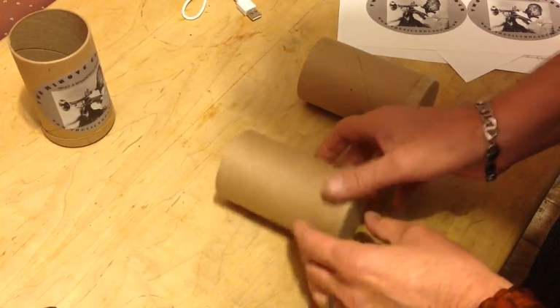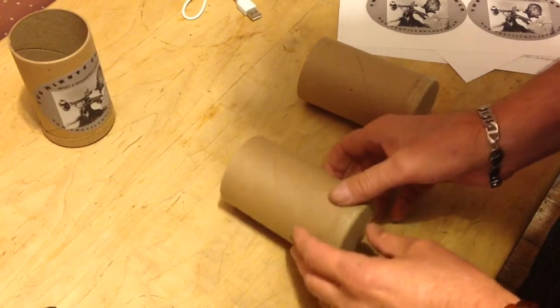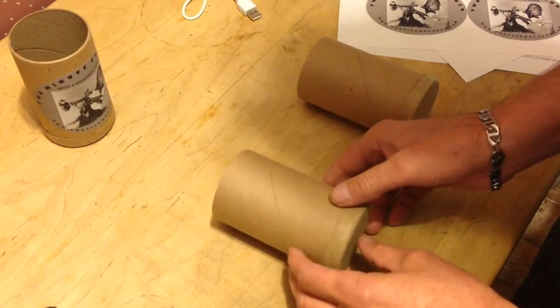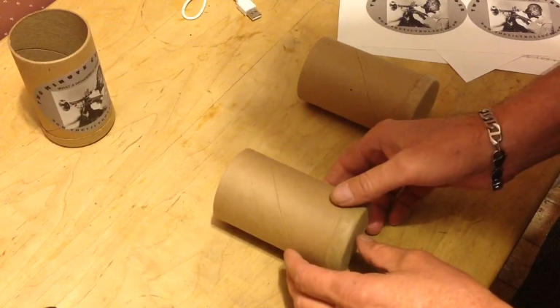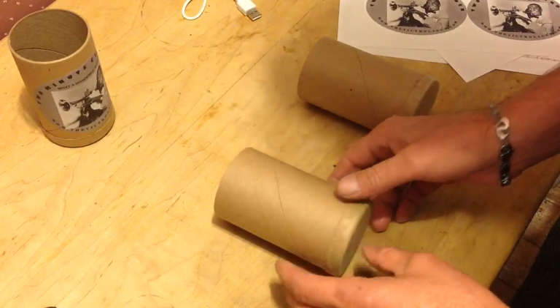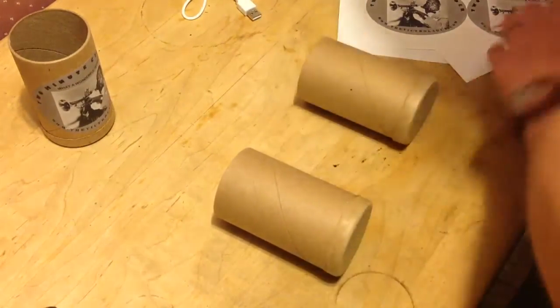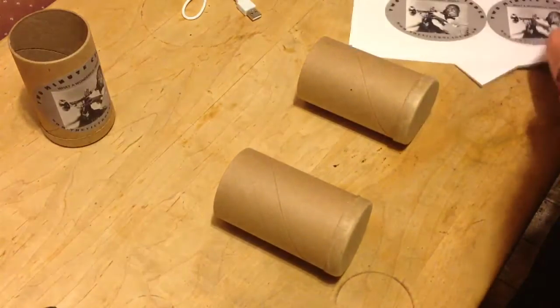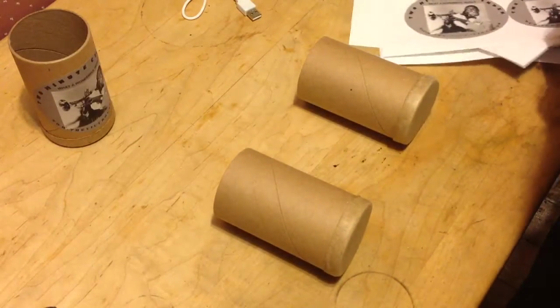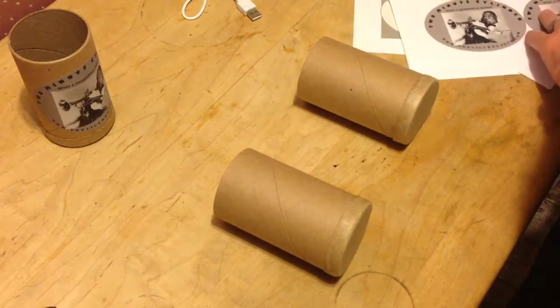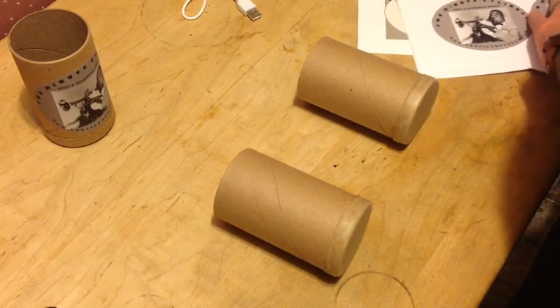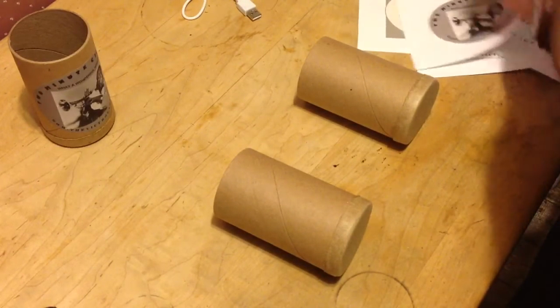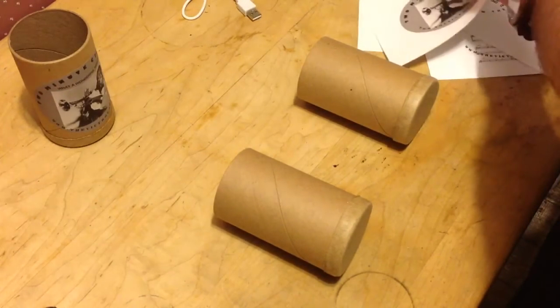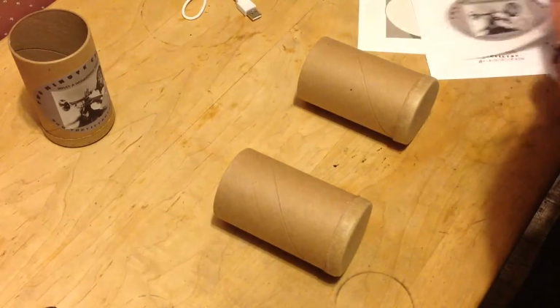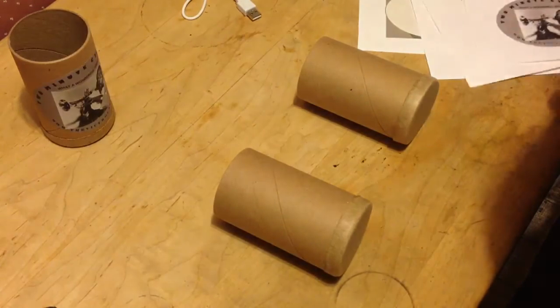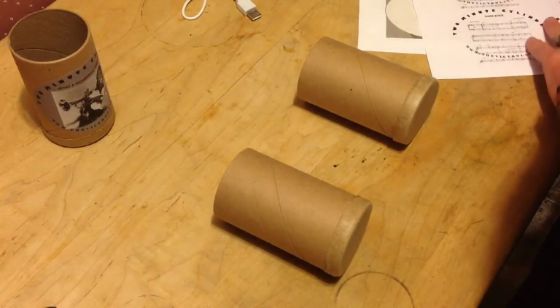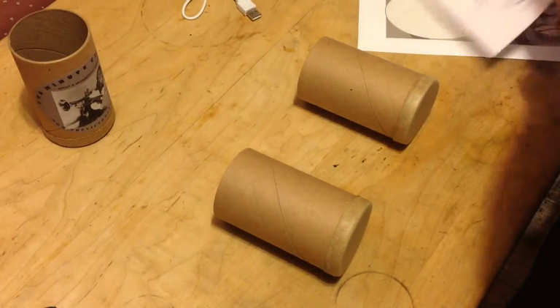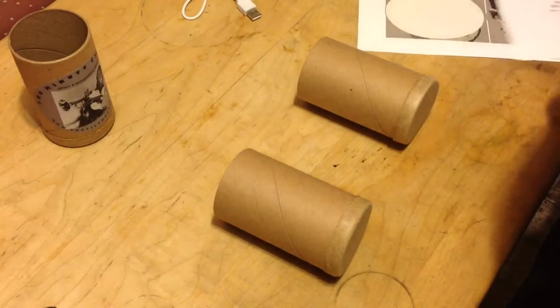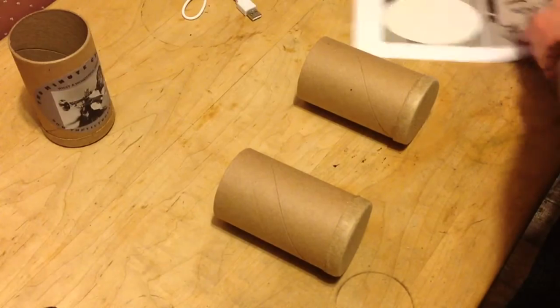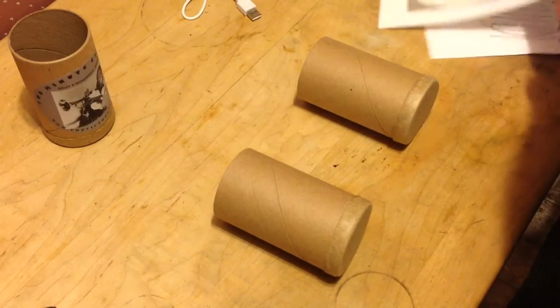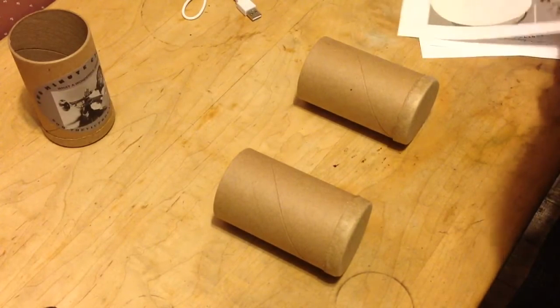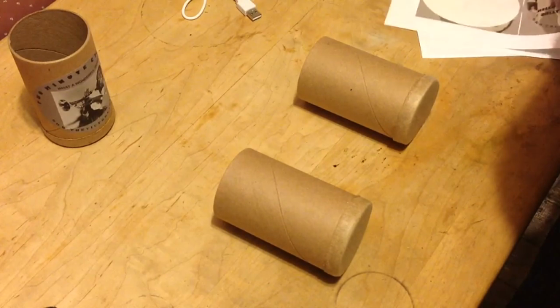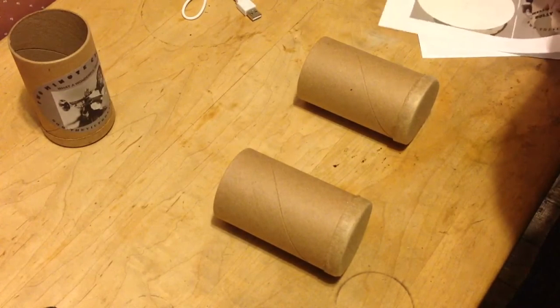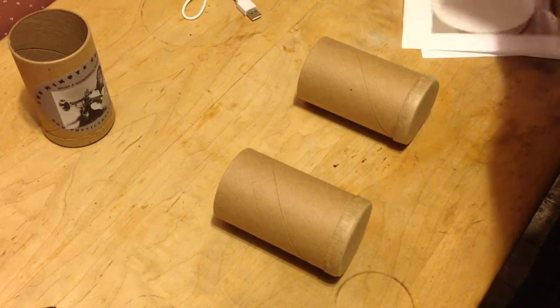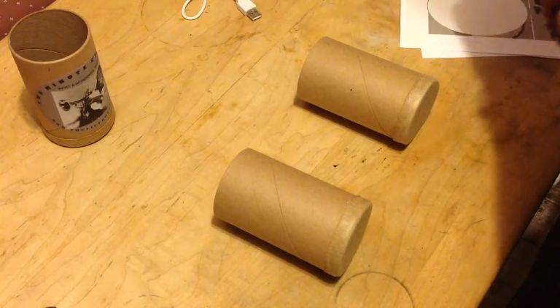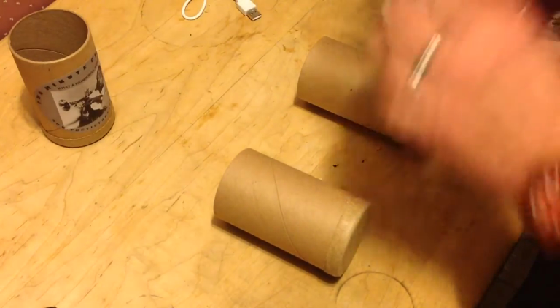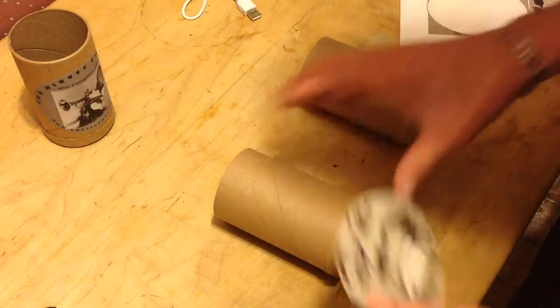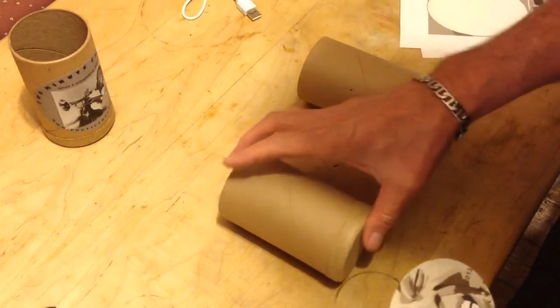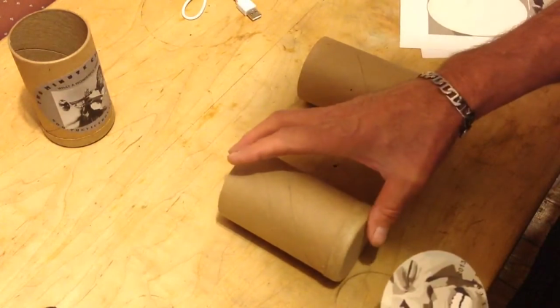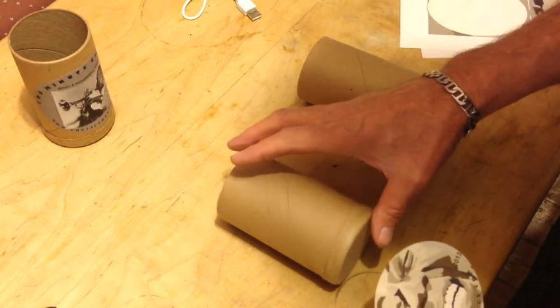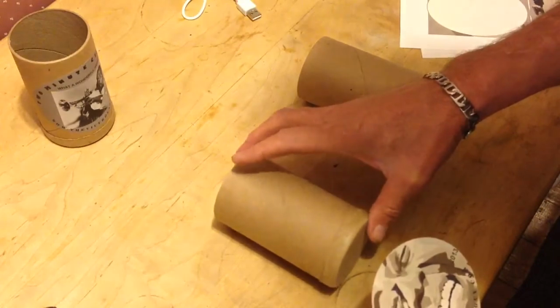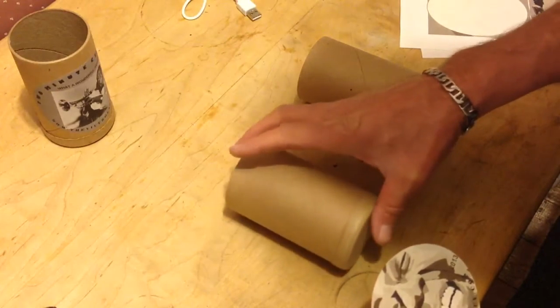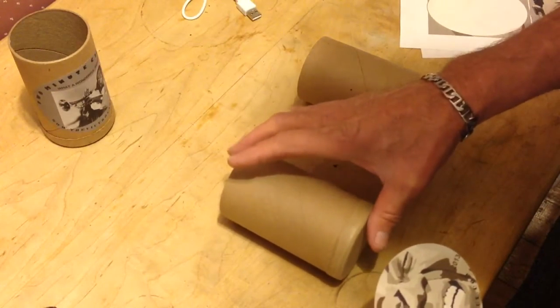Alright, so we got that one. Like I said, exciting — it ain't. Alright. Hello Dolly.